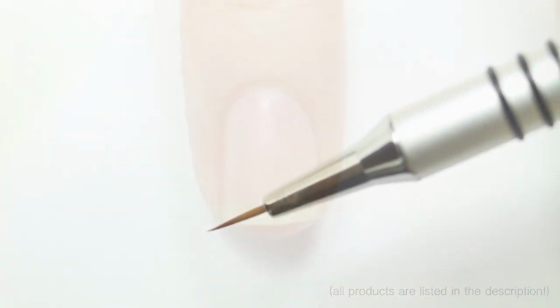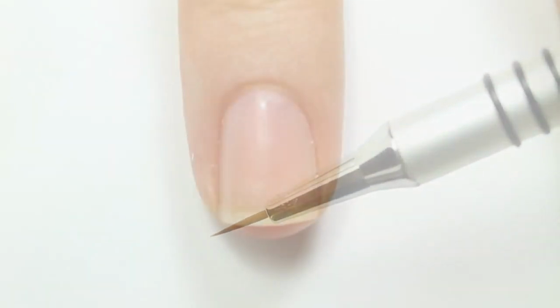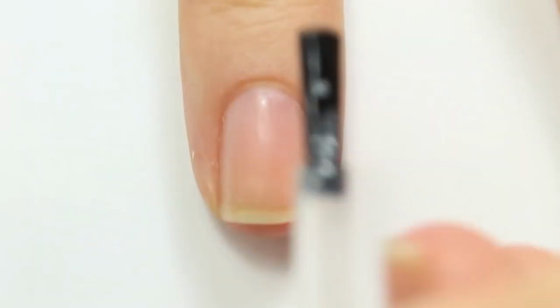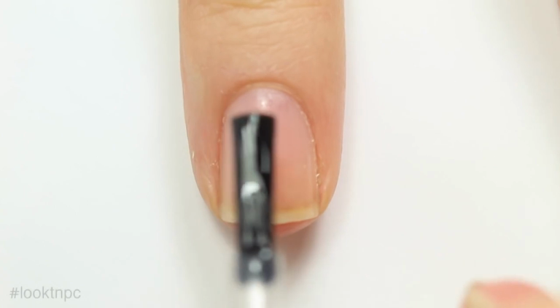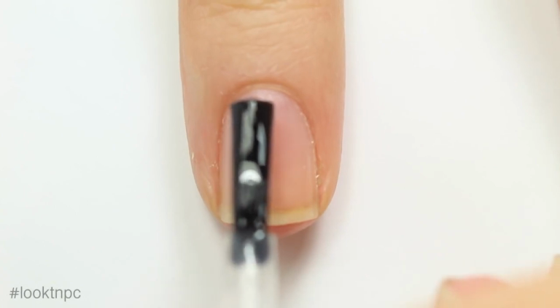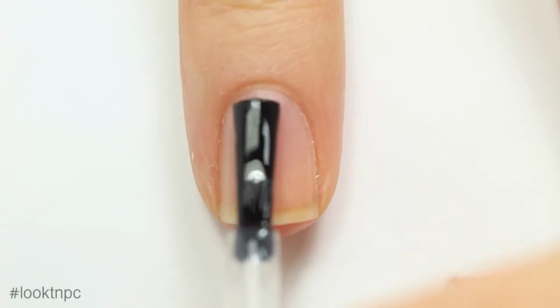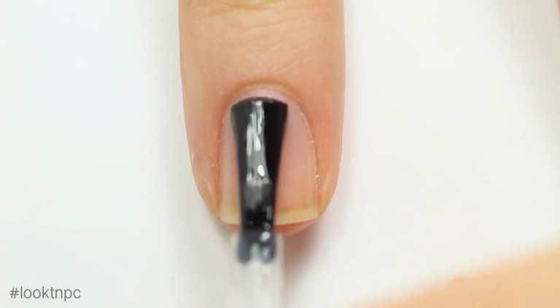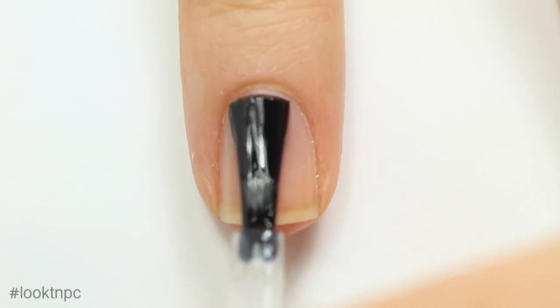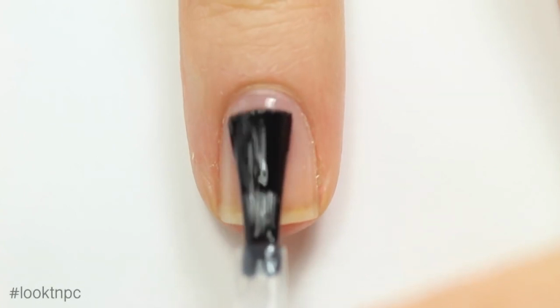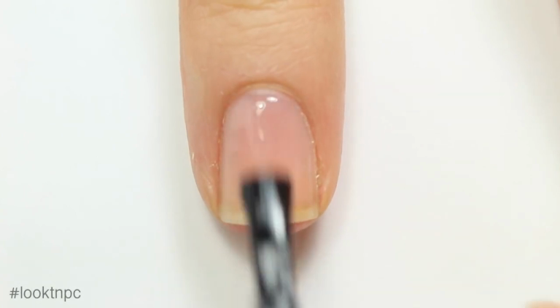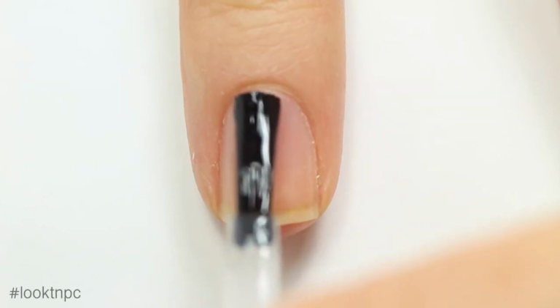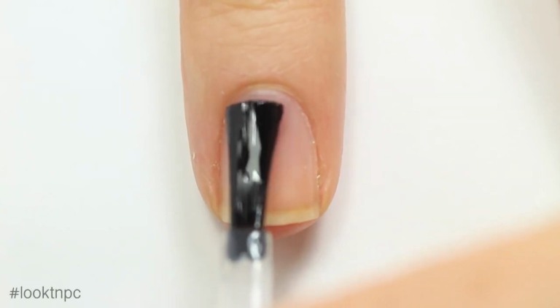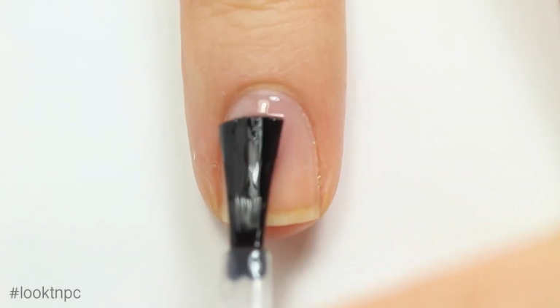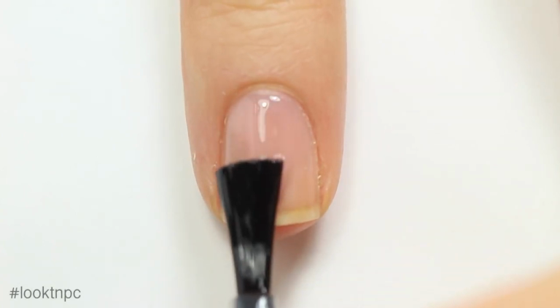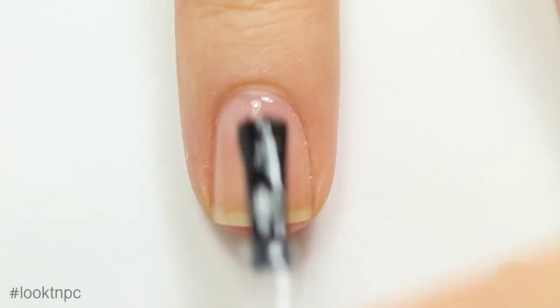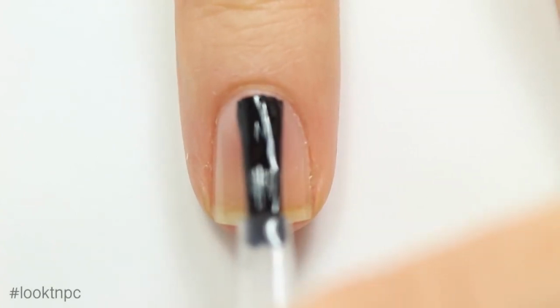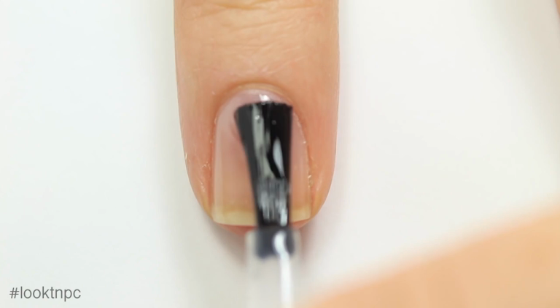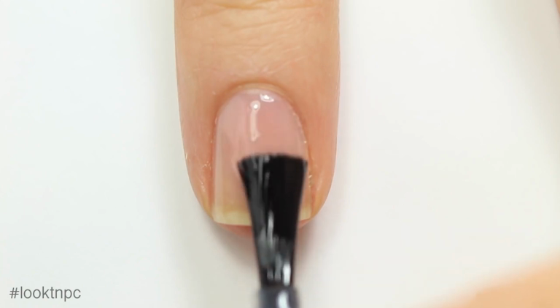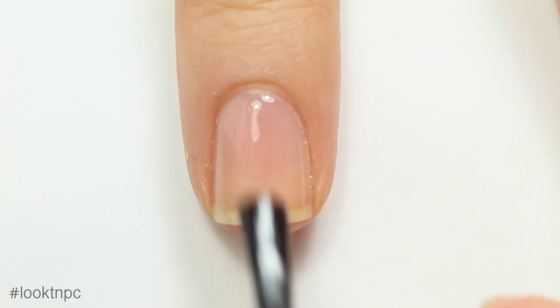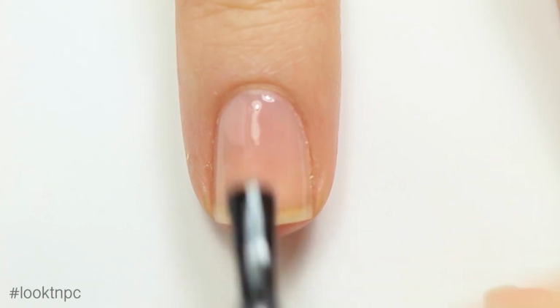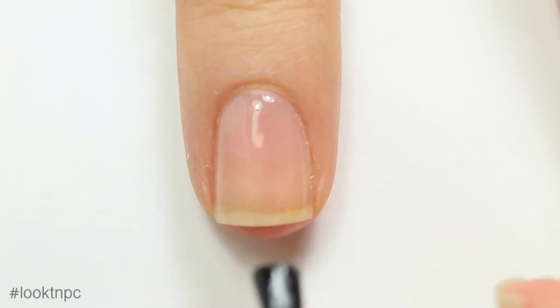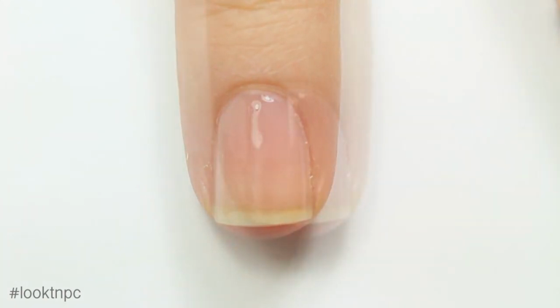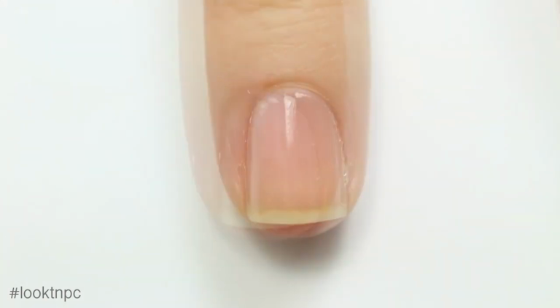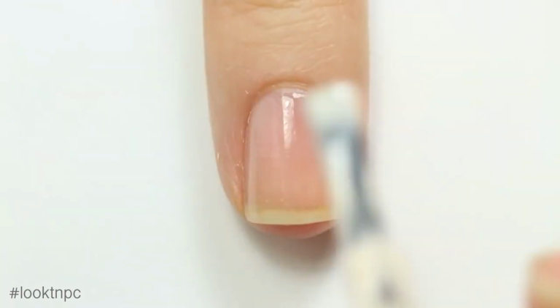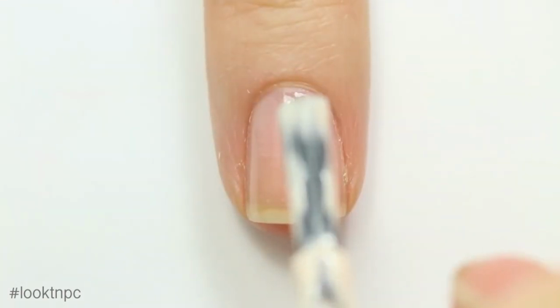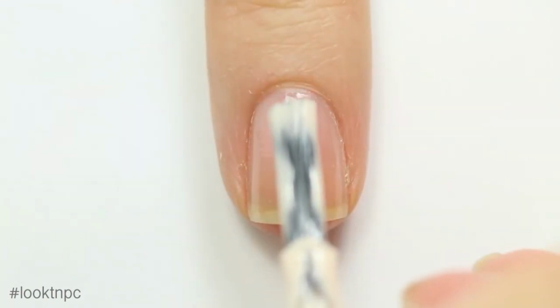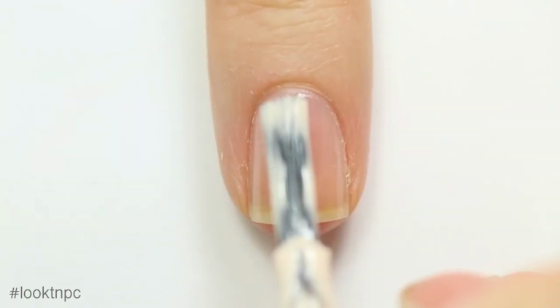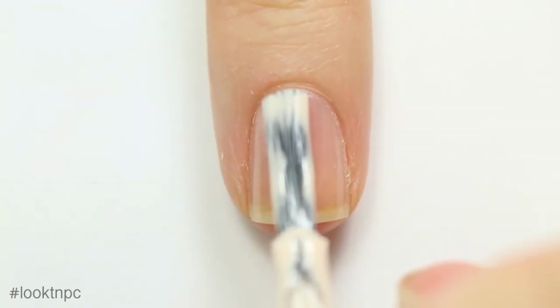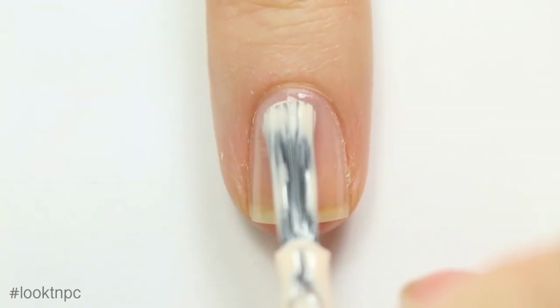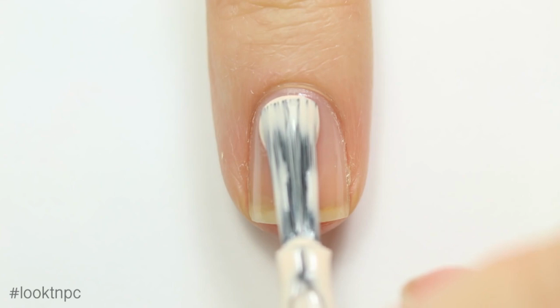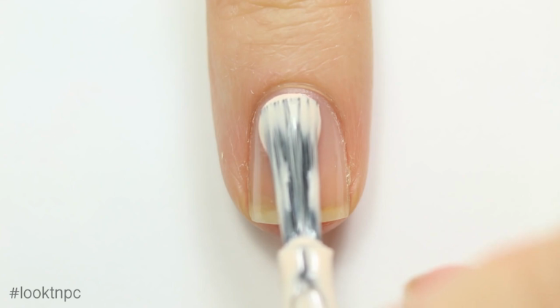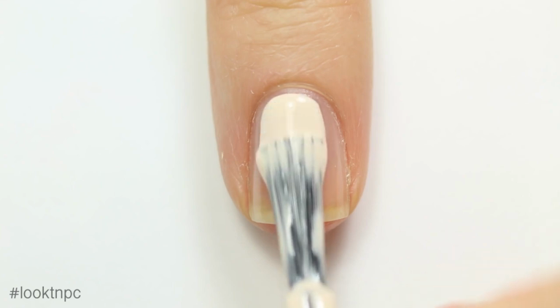All the products will be listed and linked in the description. To start off, we are going to use base coat over our natural nail, and when that's dry we are going to apply our beige base color.